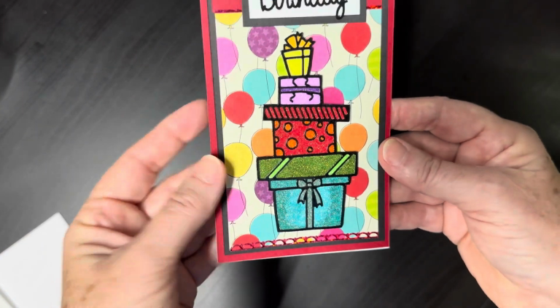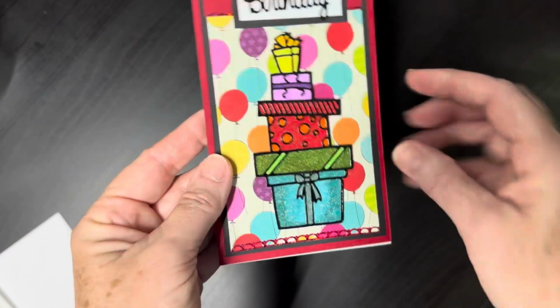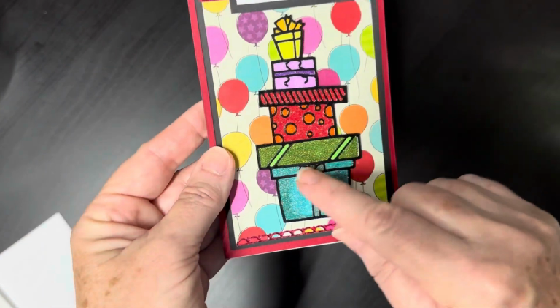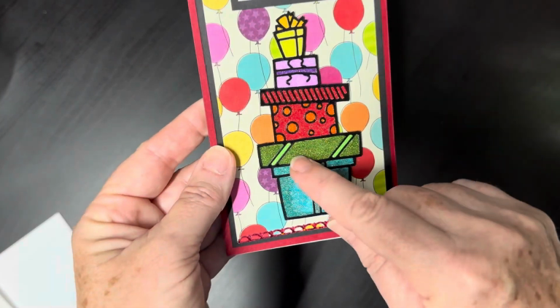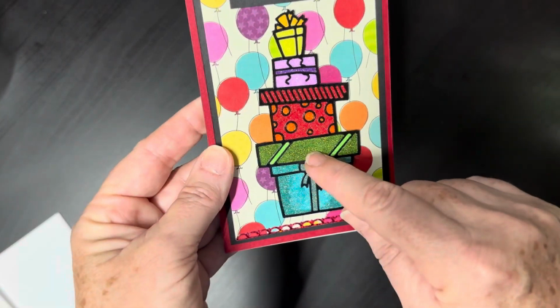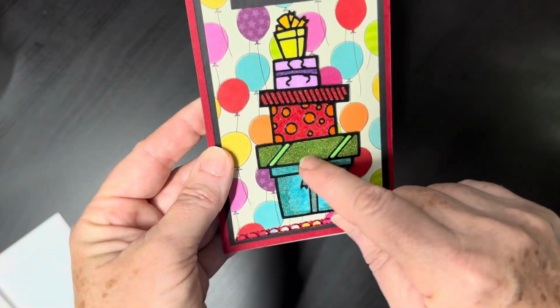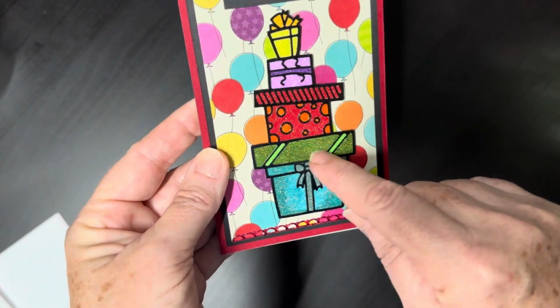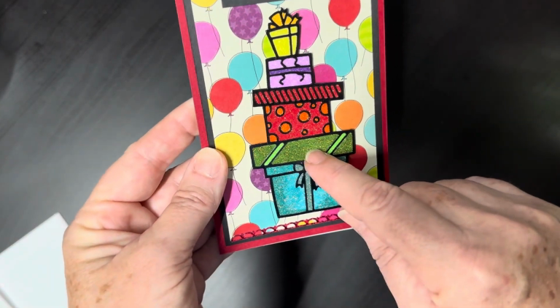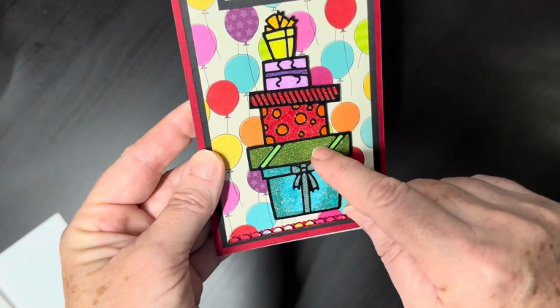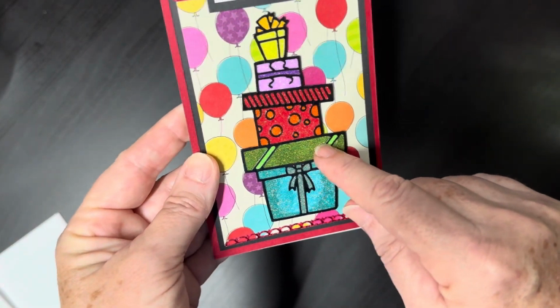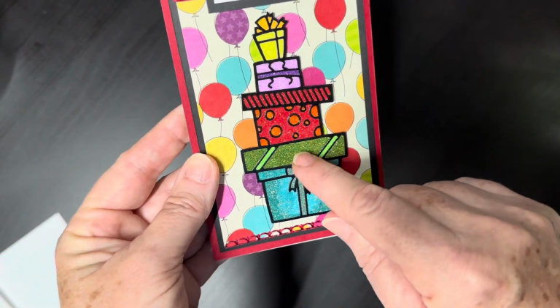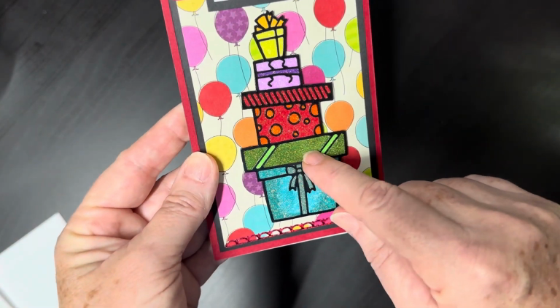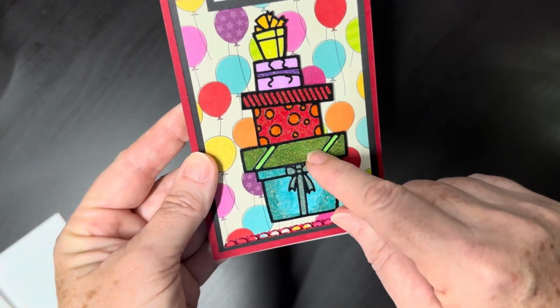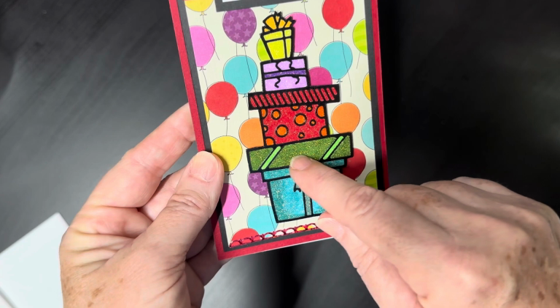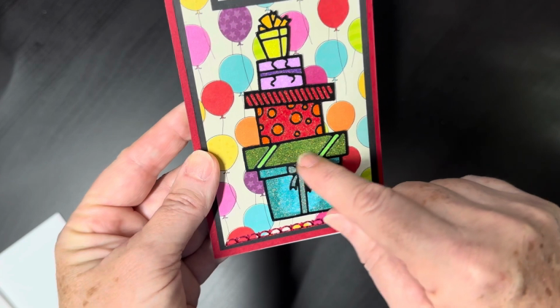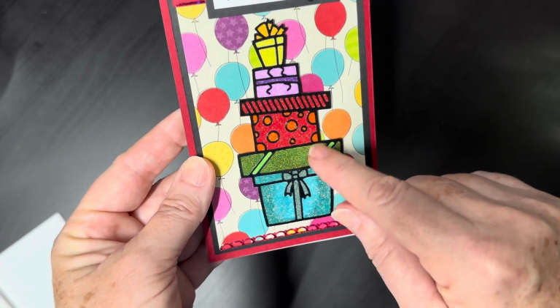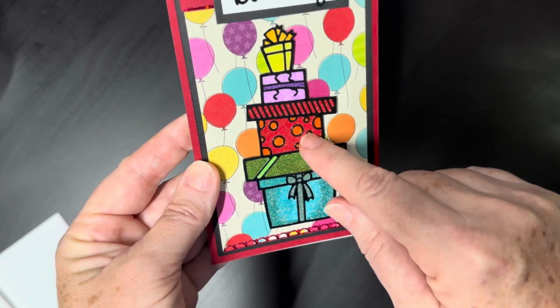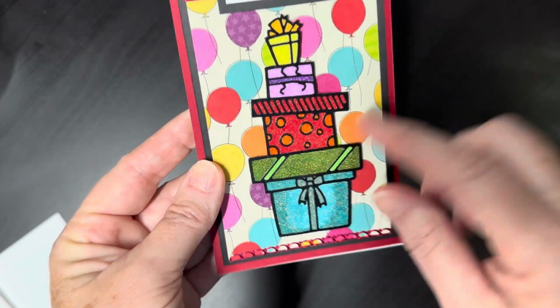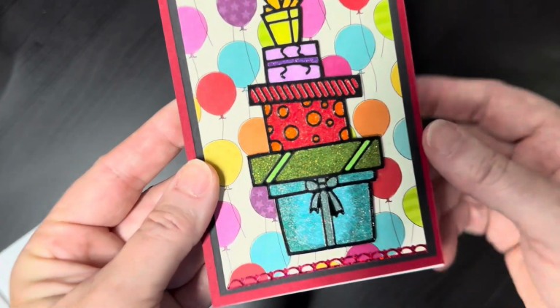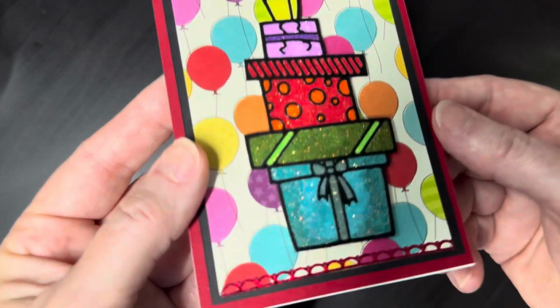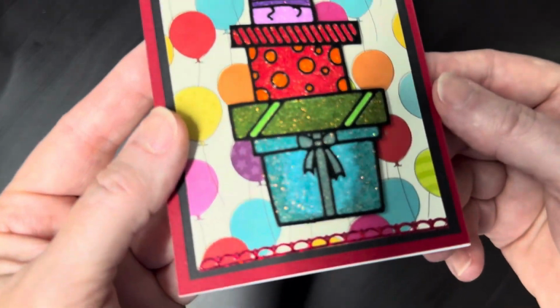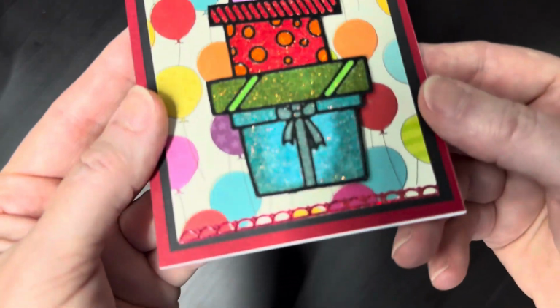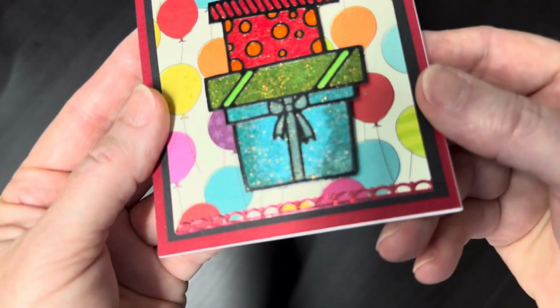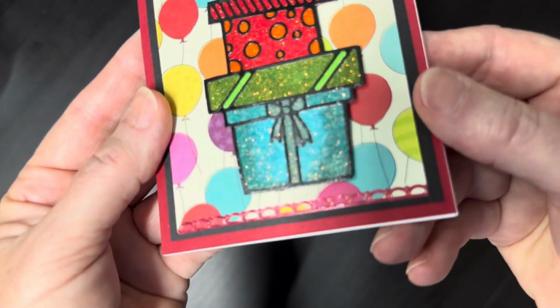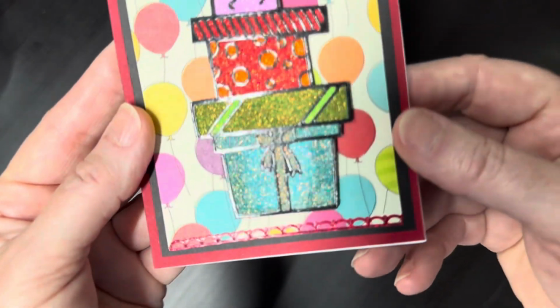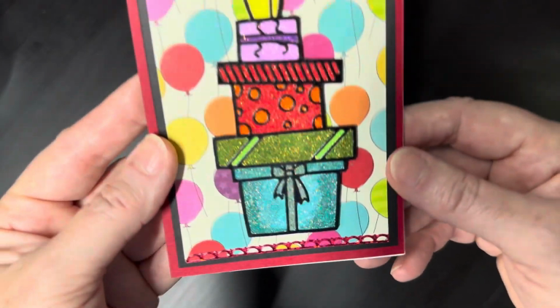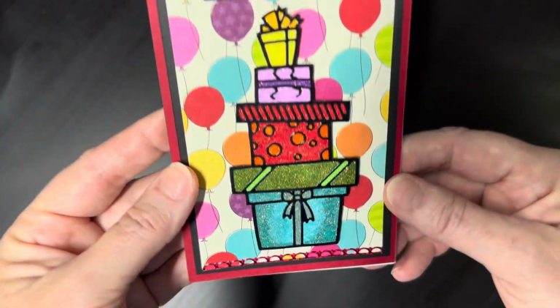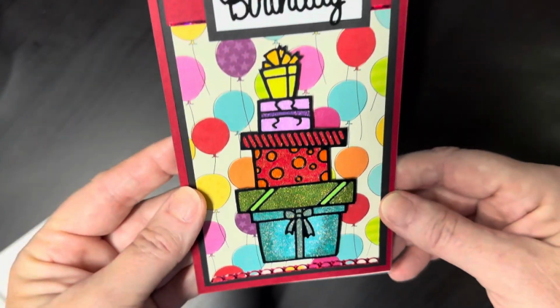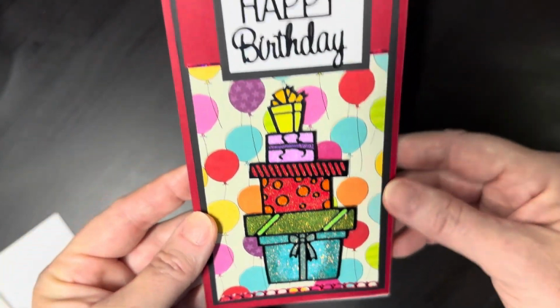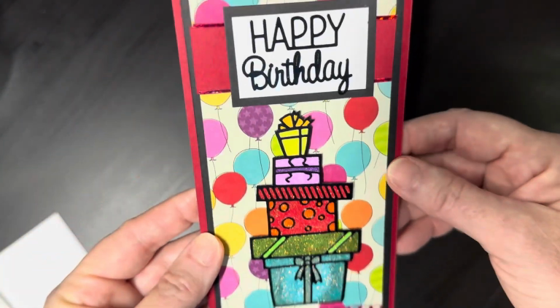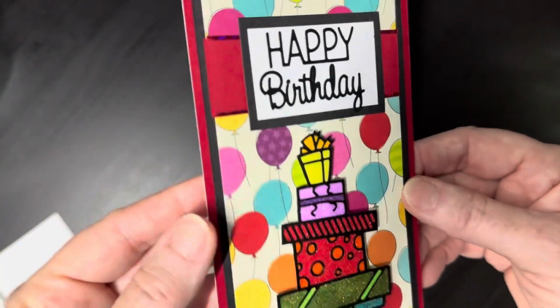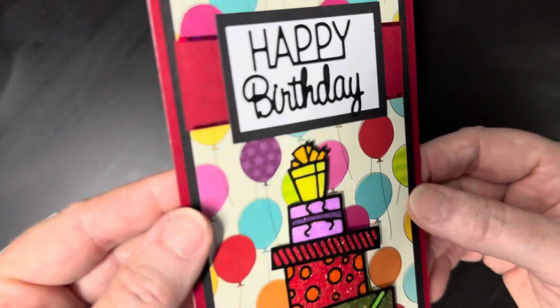This is glitter paper that I colored with my Copic markers — it just gives it a little extra something.